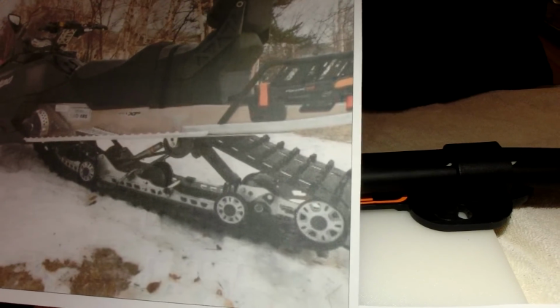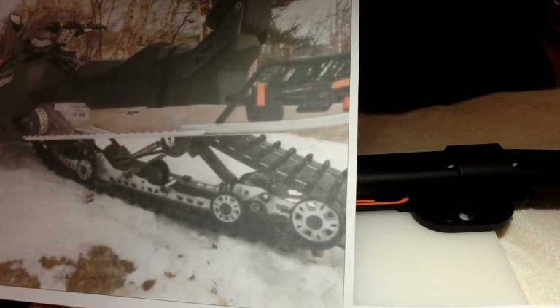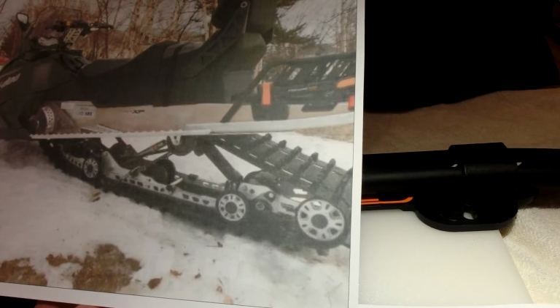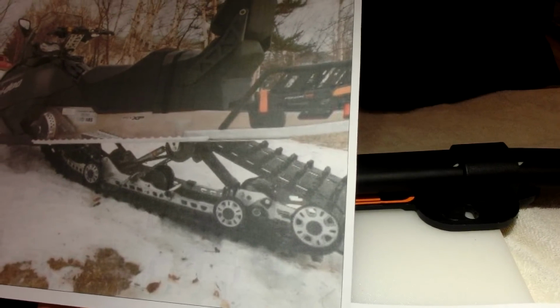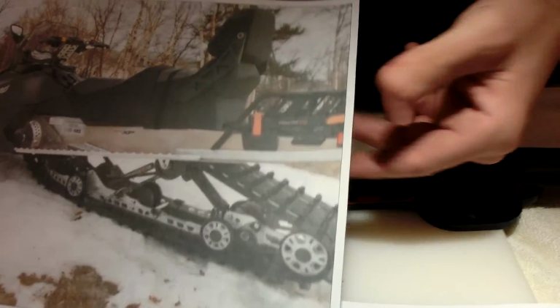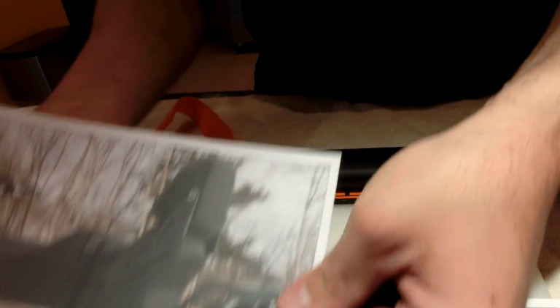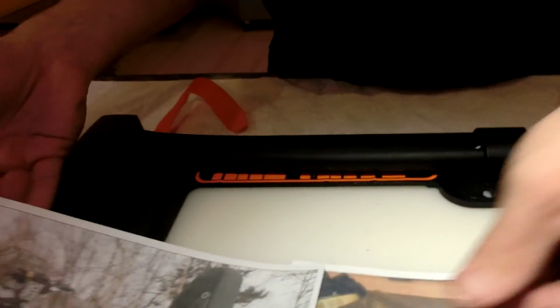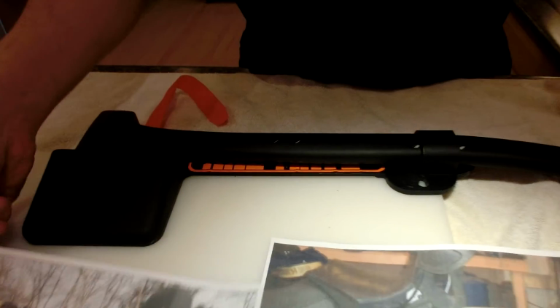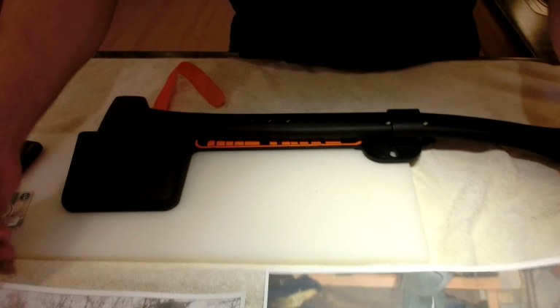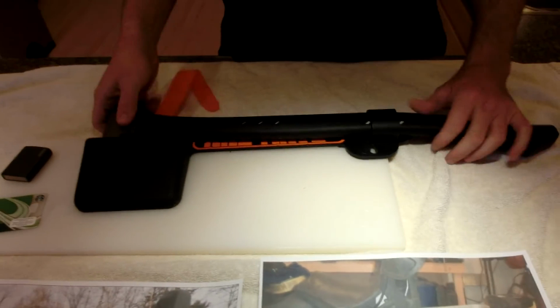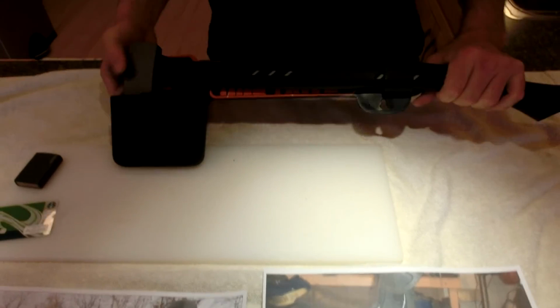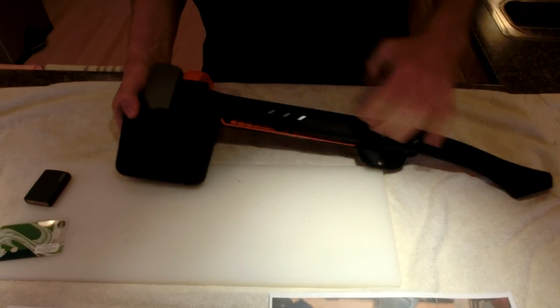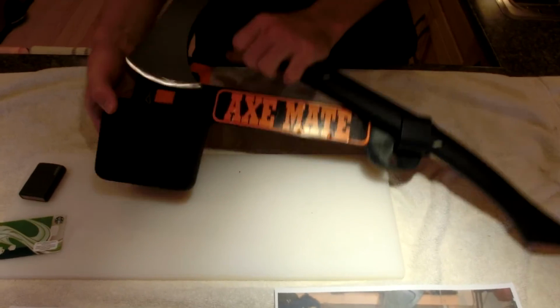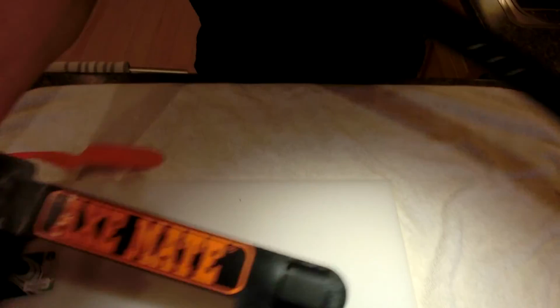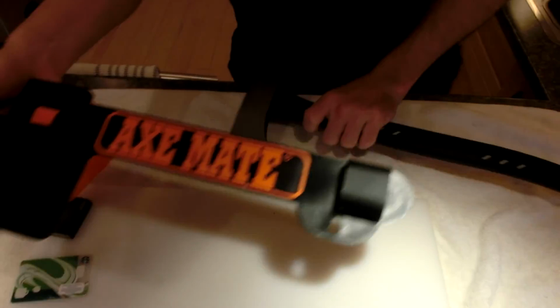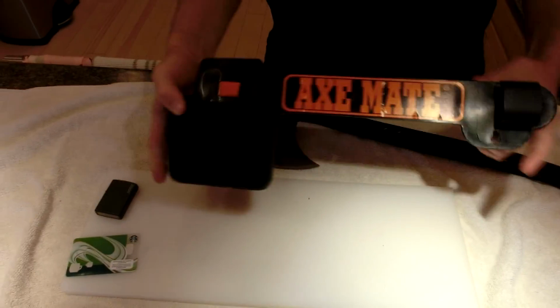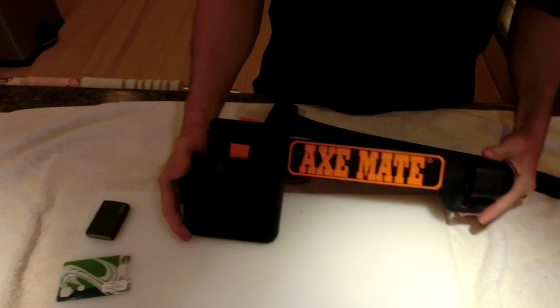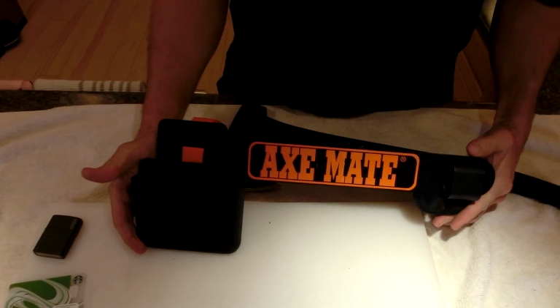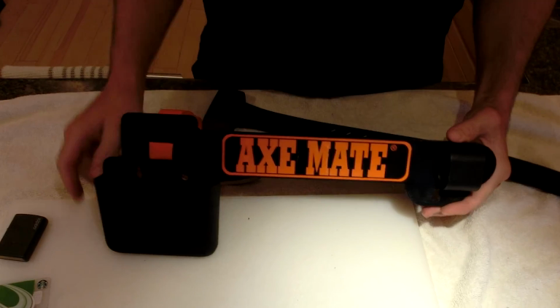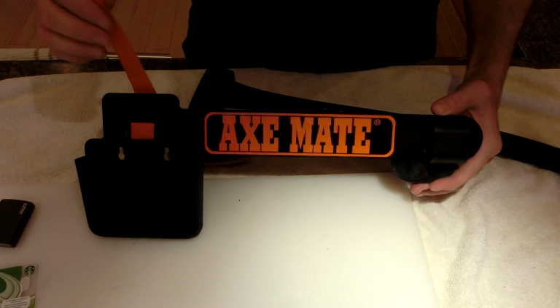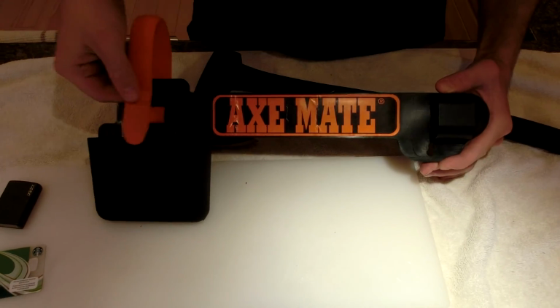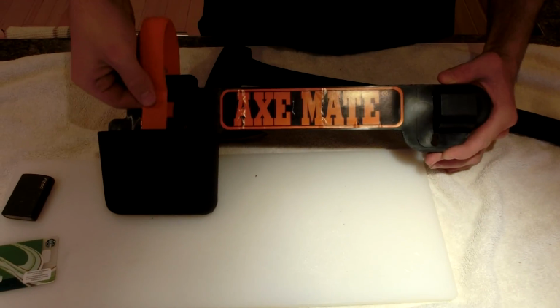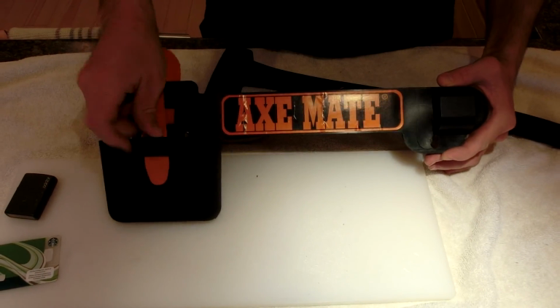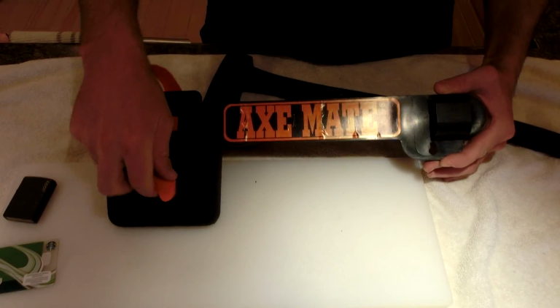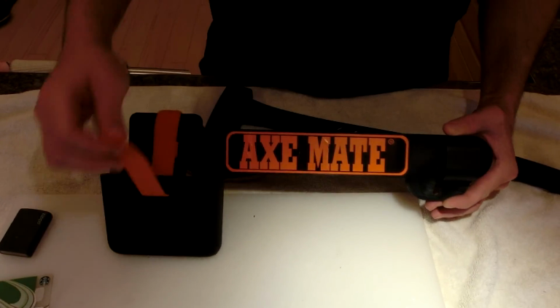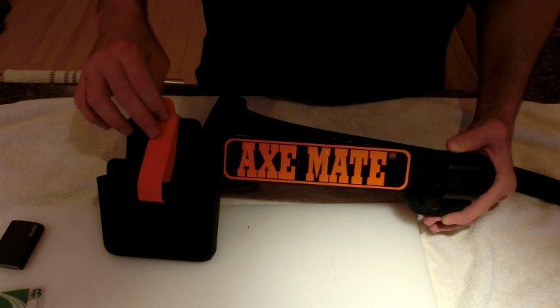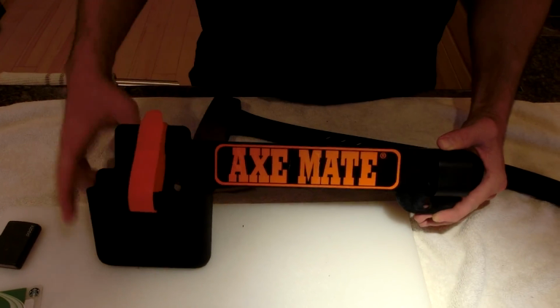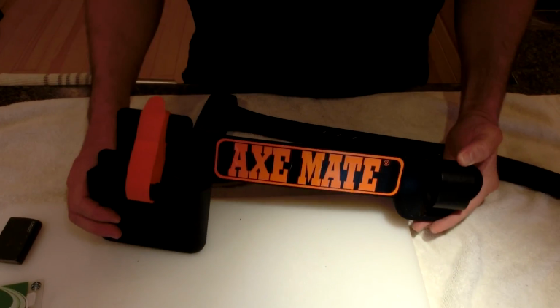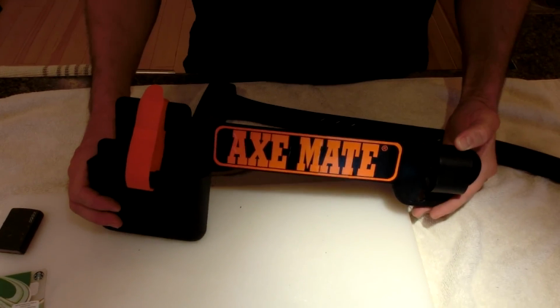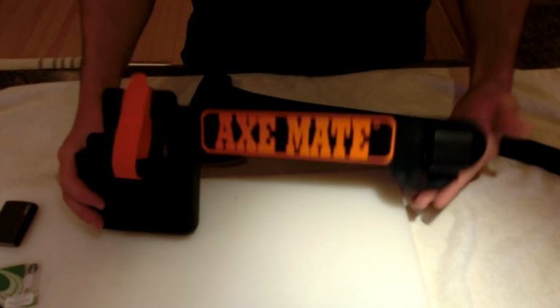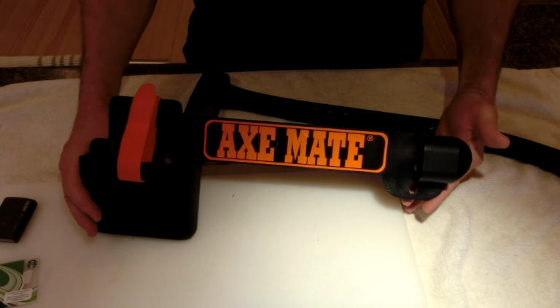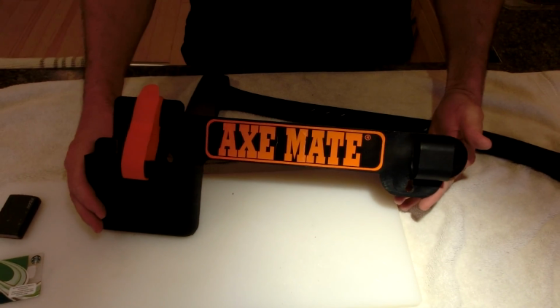A lot of people use these on snowmobiles — they're great — but also in the back of your truck, the back of your side-by-side, or affixed to a box on your quad. Check out the Axe Mate: it's made in Canada and a lot of Canadians are using it. I think a lot of our American friends are using them too. They're great, they work well. Talk to you later.